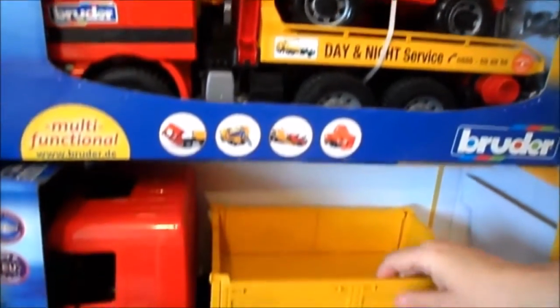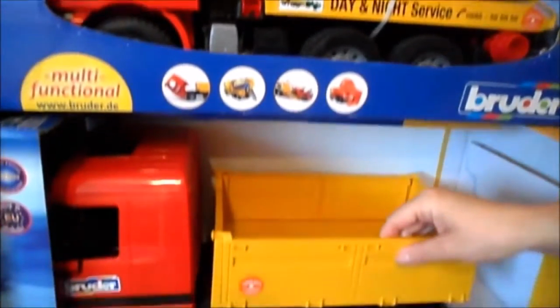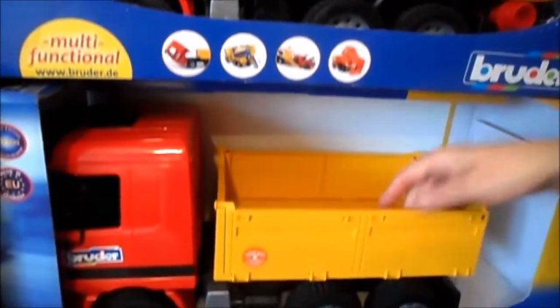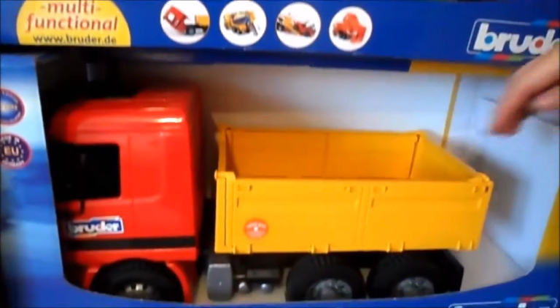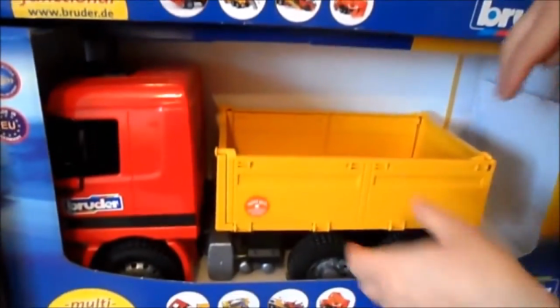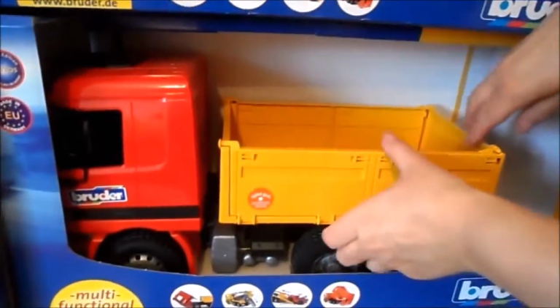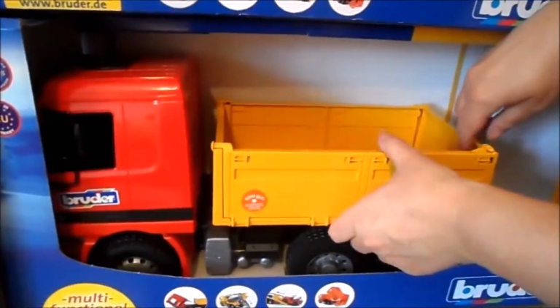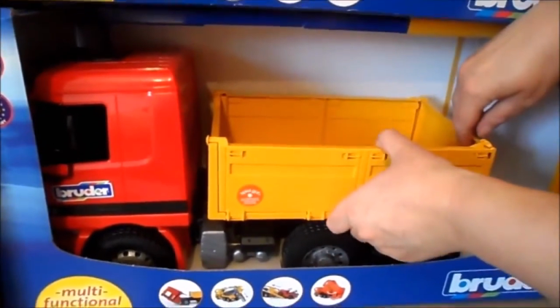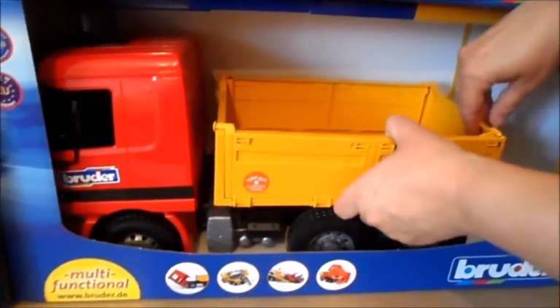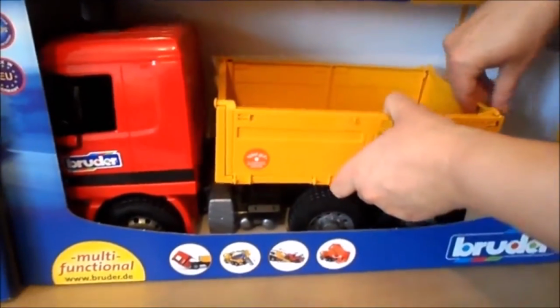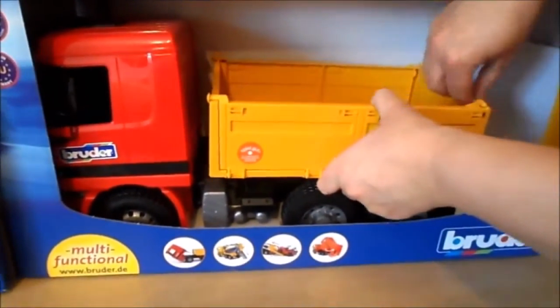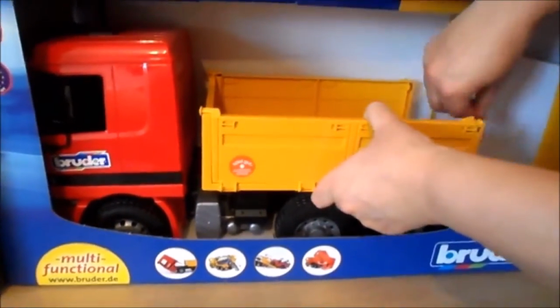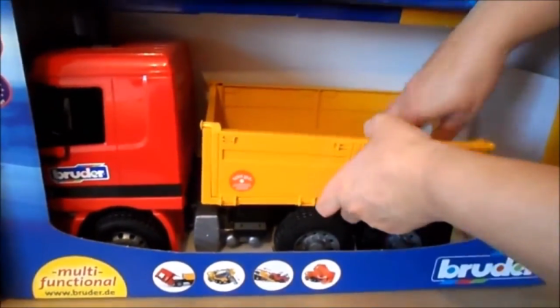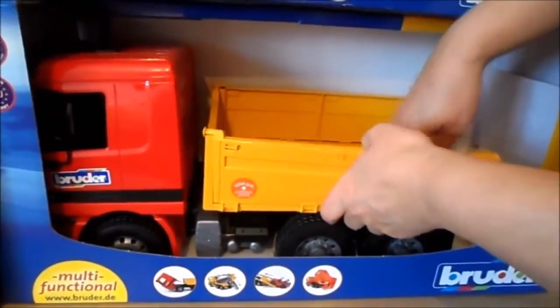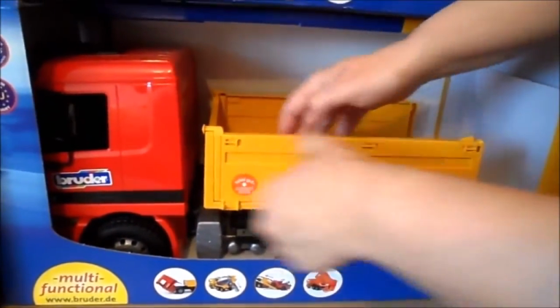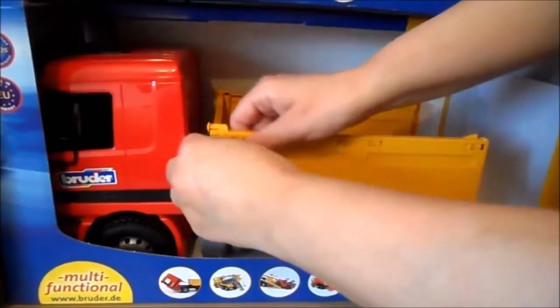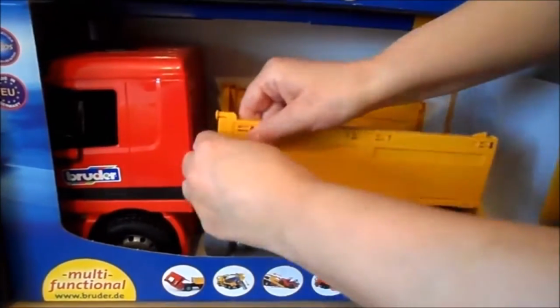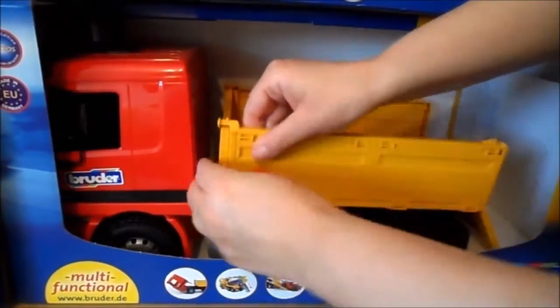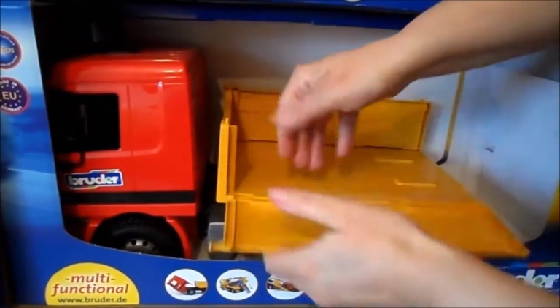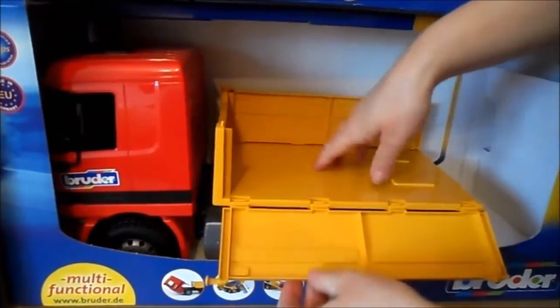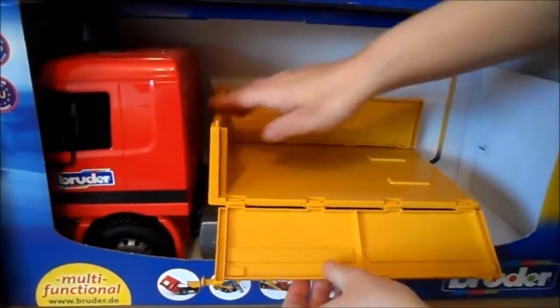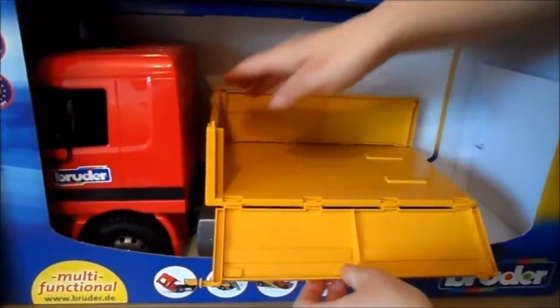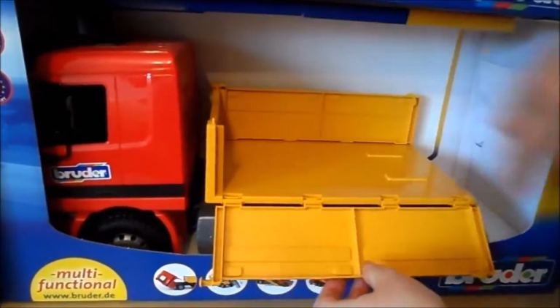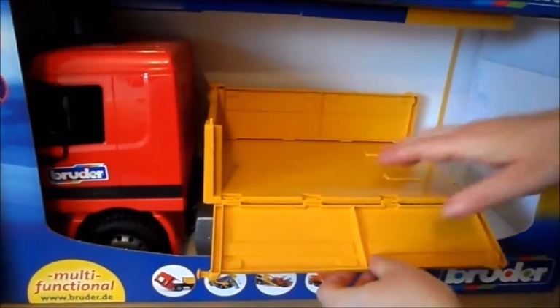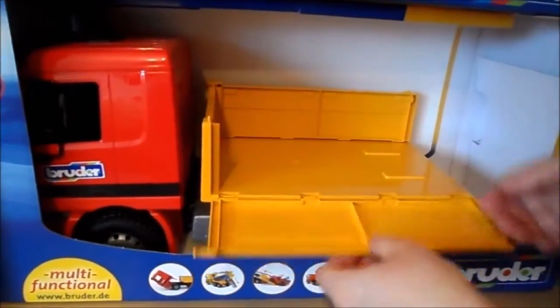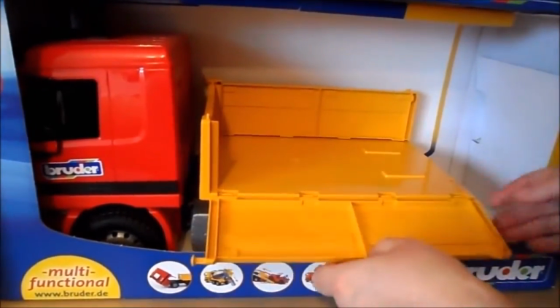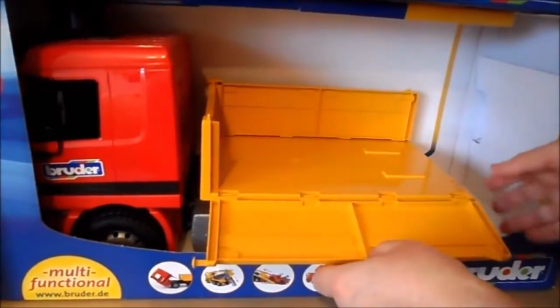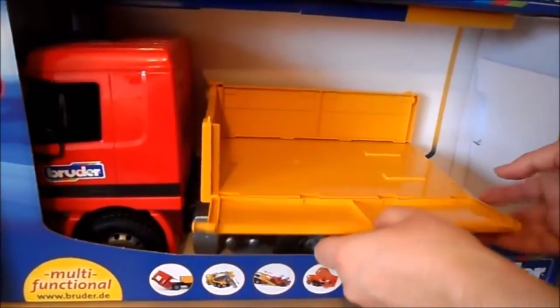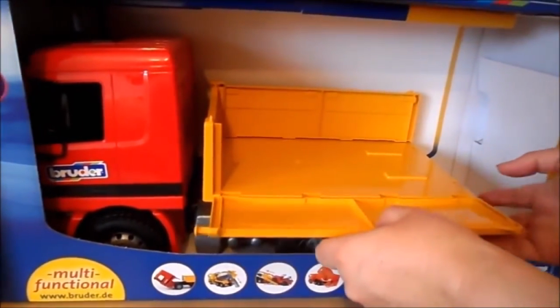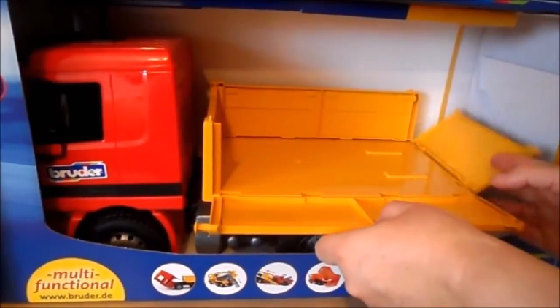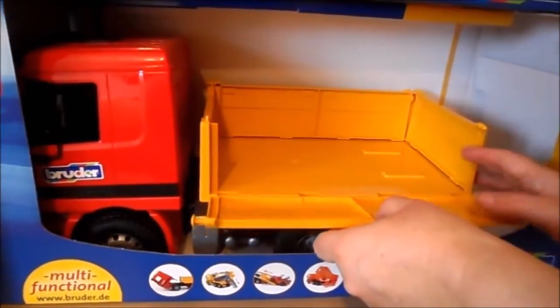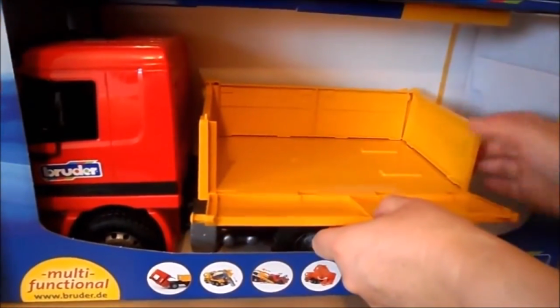We've also got a flatbed truck here where the sides lift down and you can put all sorts of things in there.